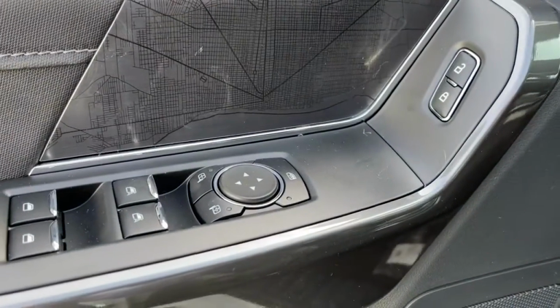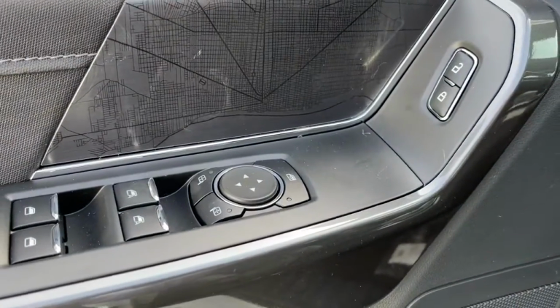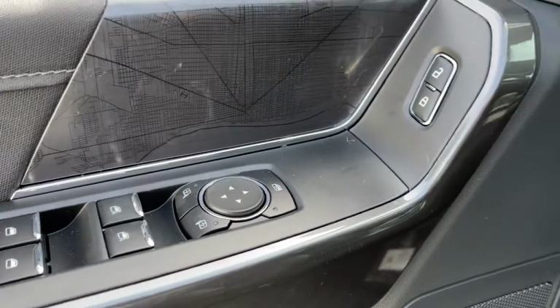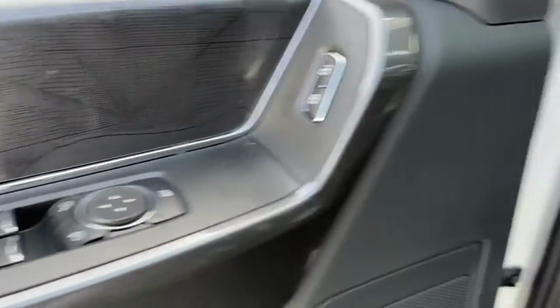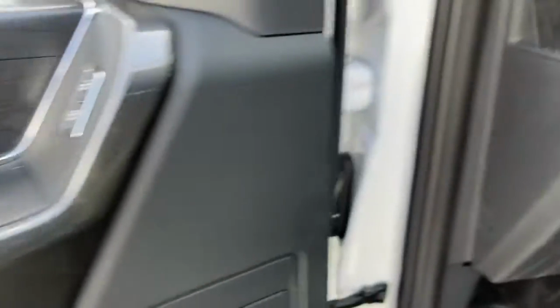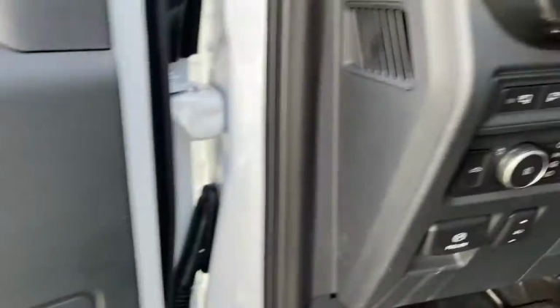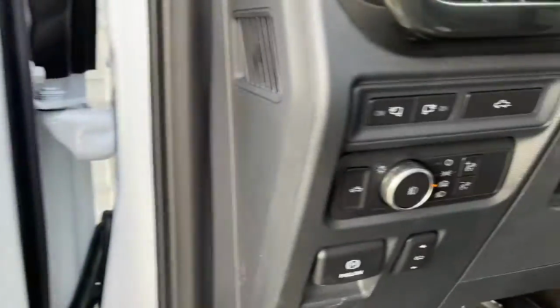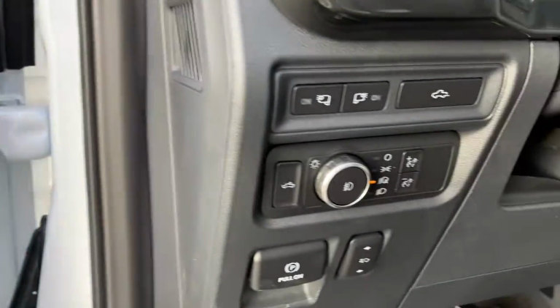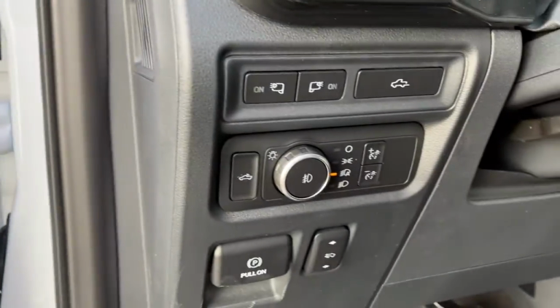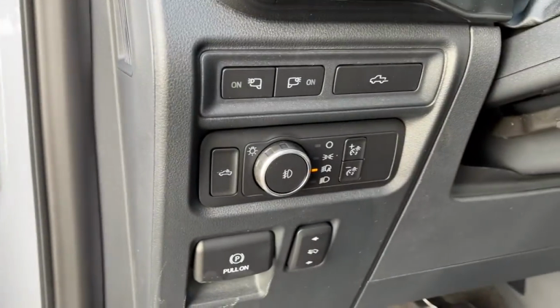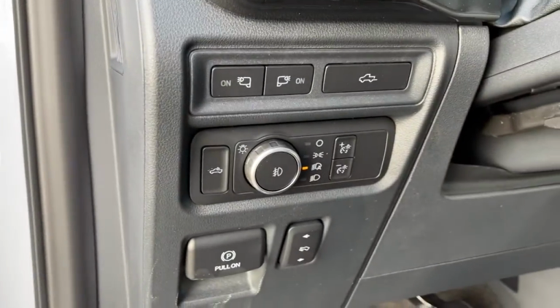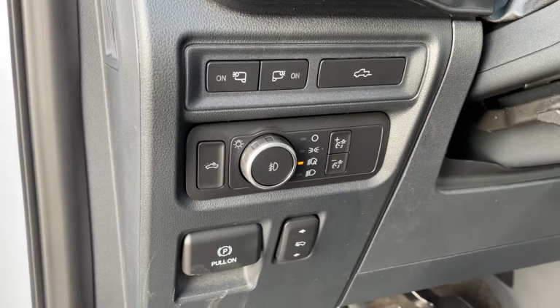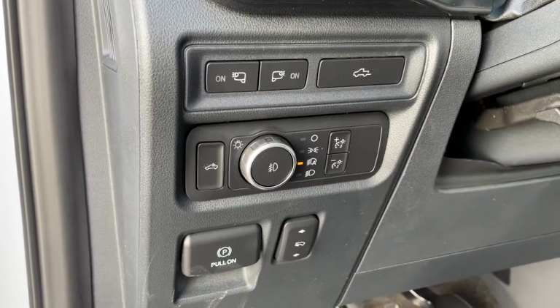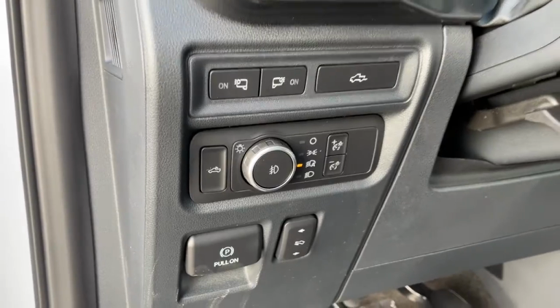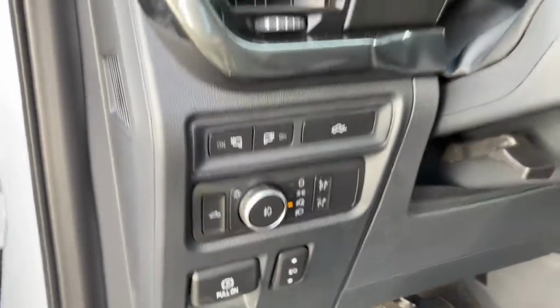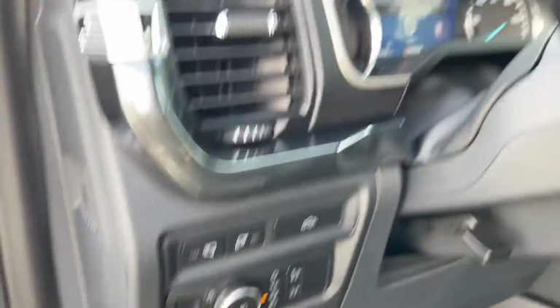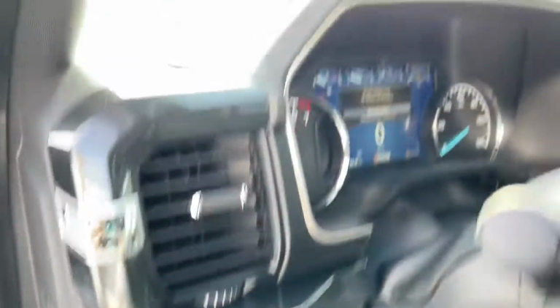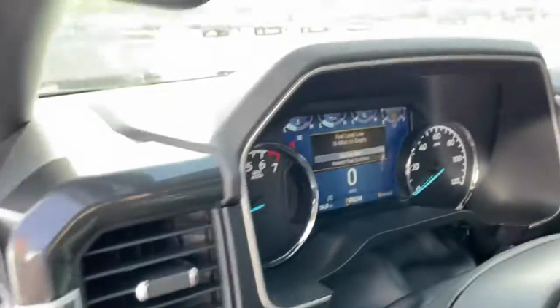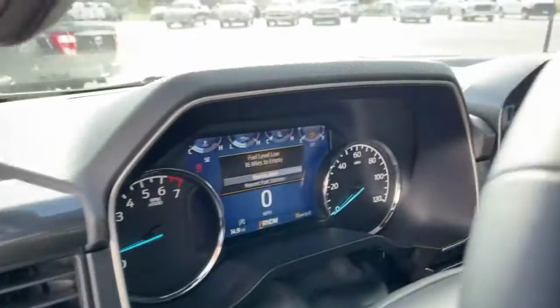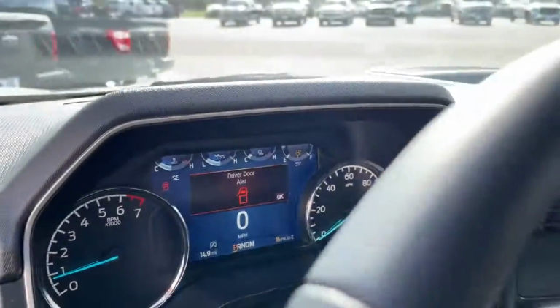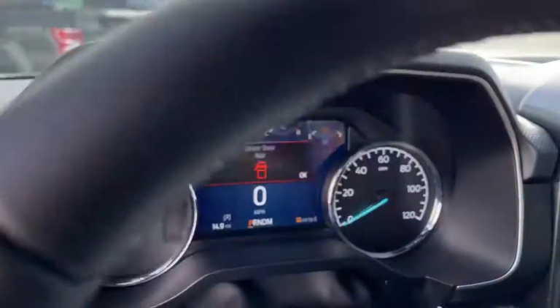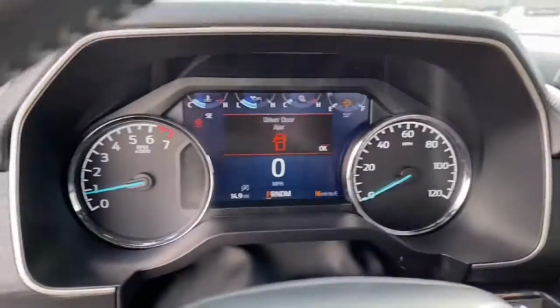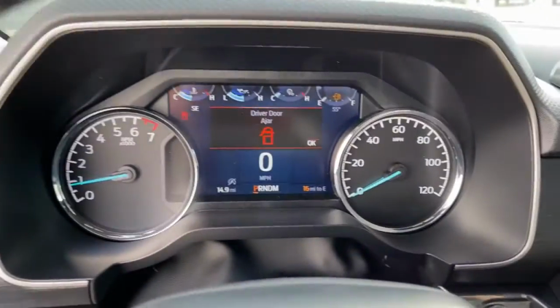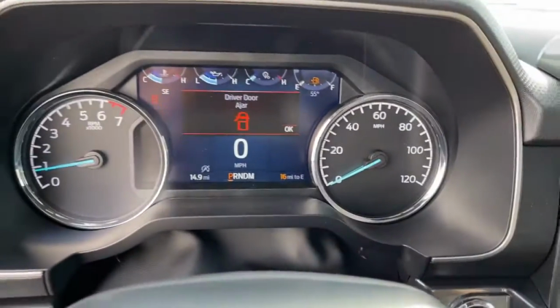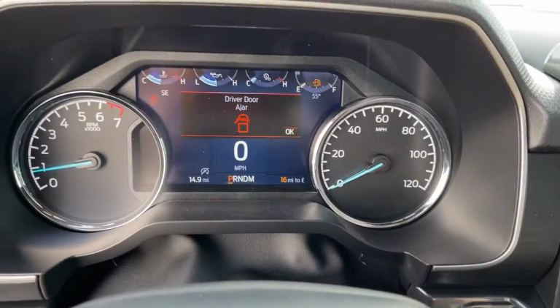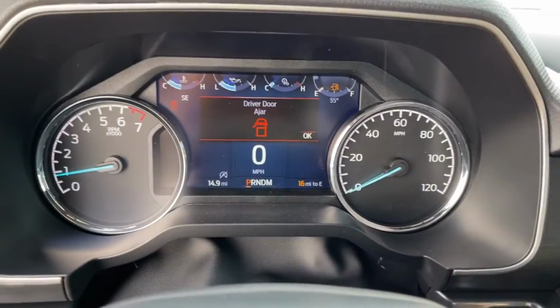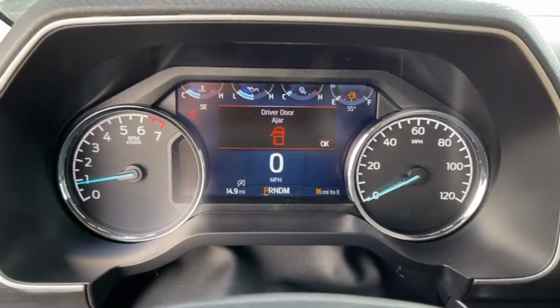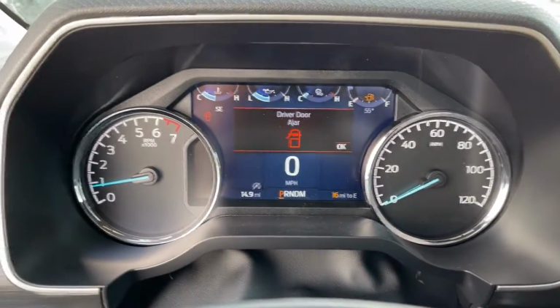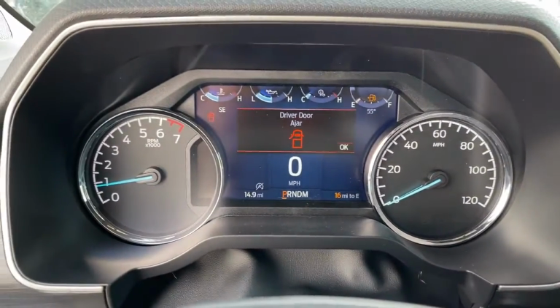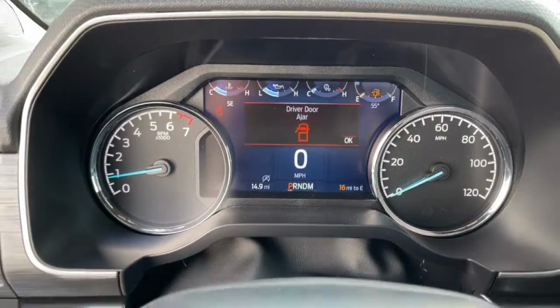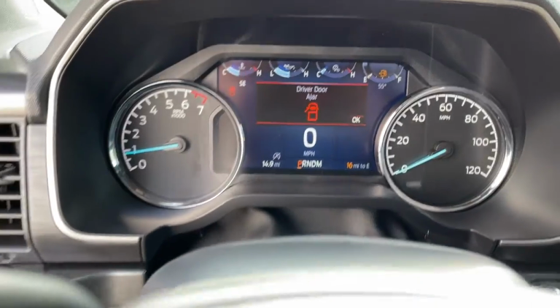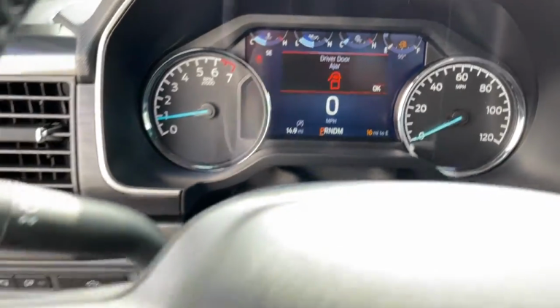These are just some of the great options this vehicle comes with: electronic stability control, power windows, four-wheel disc brakes, and power steering.